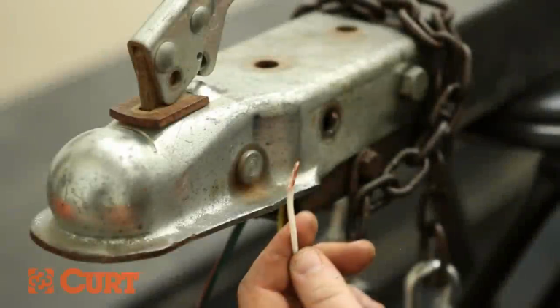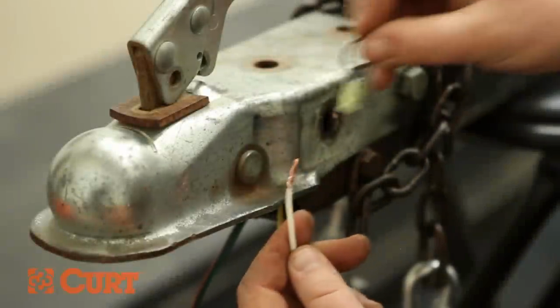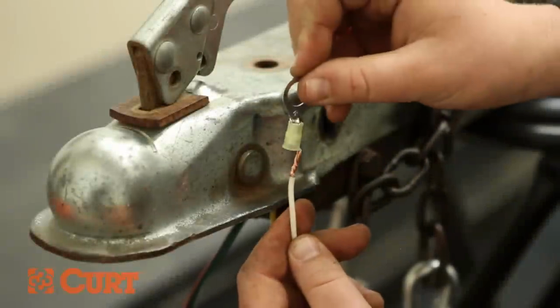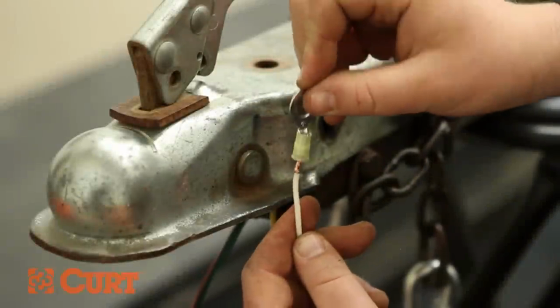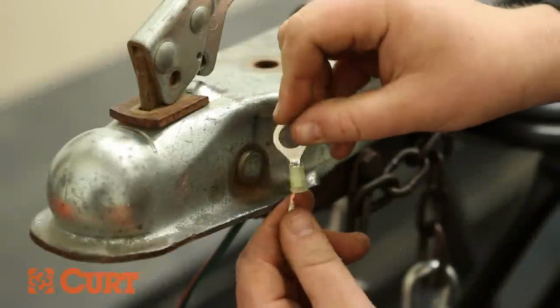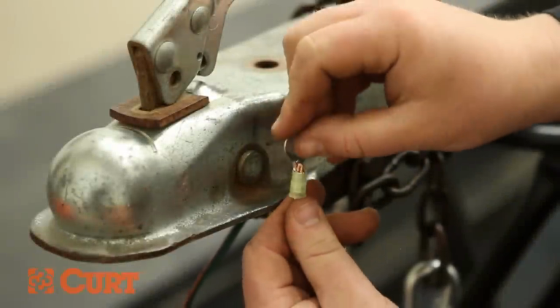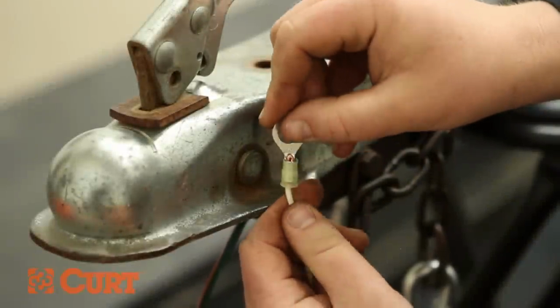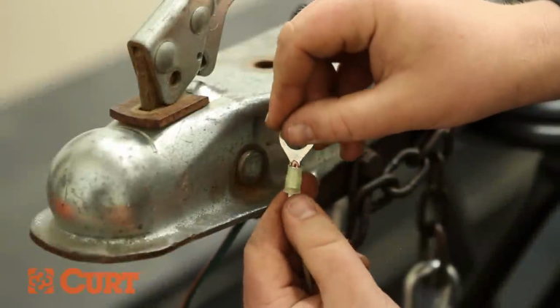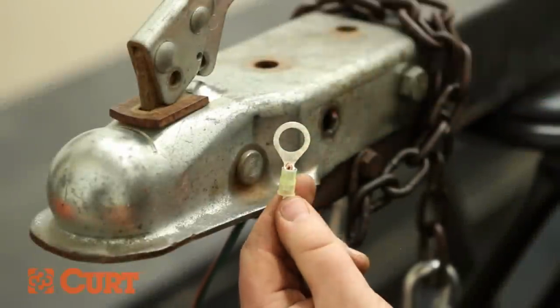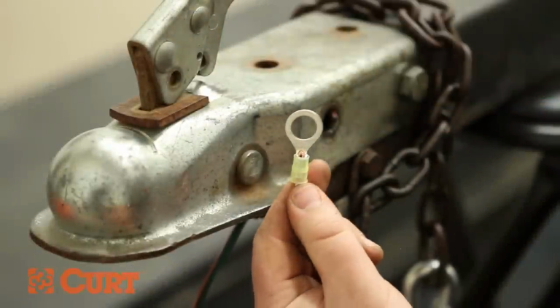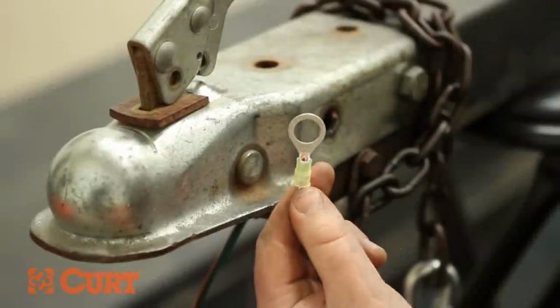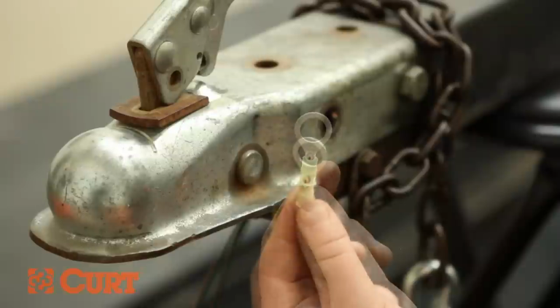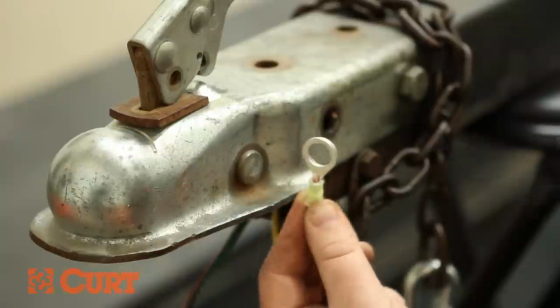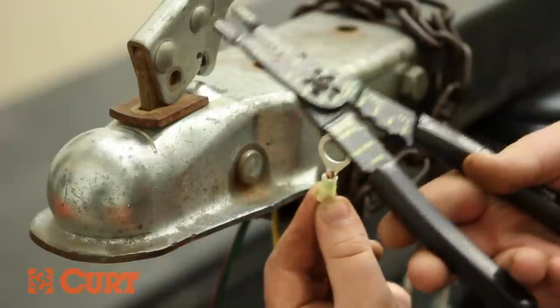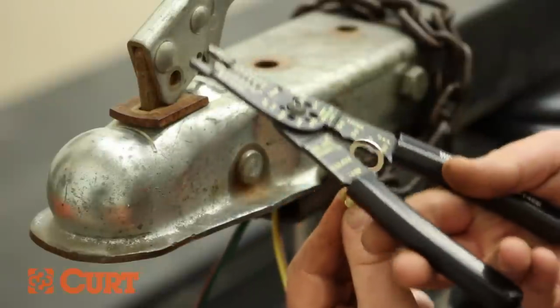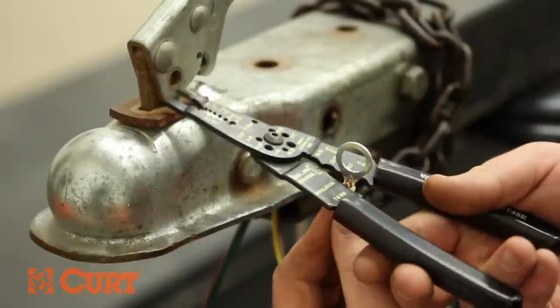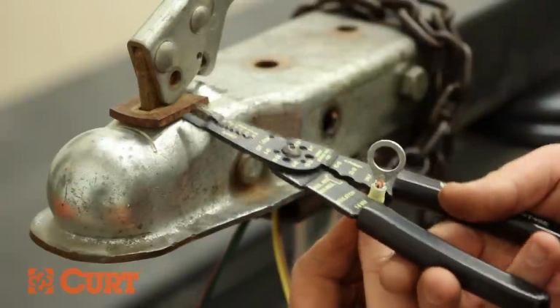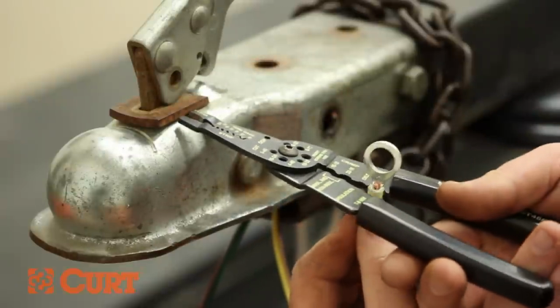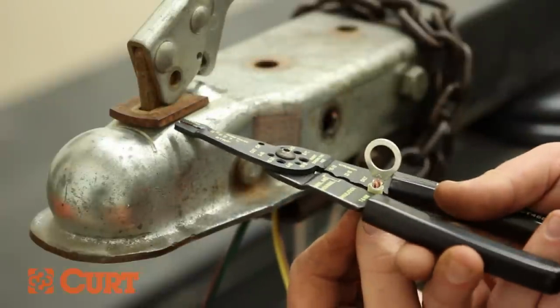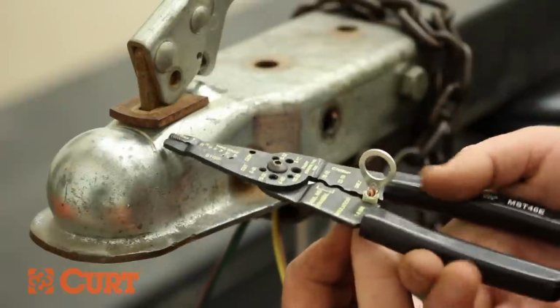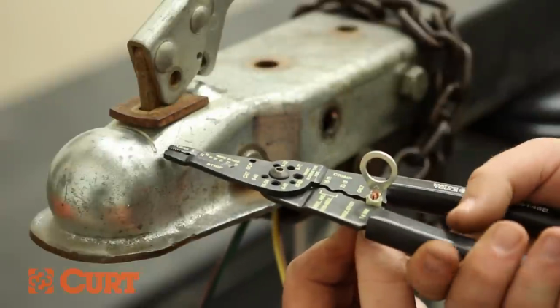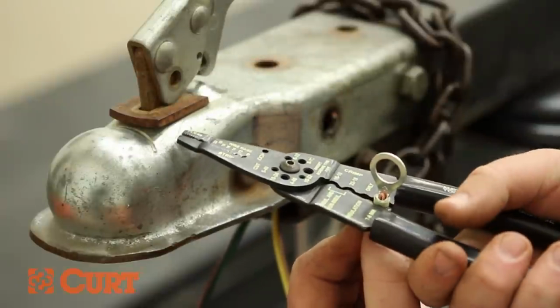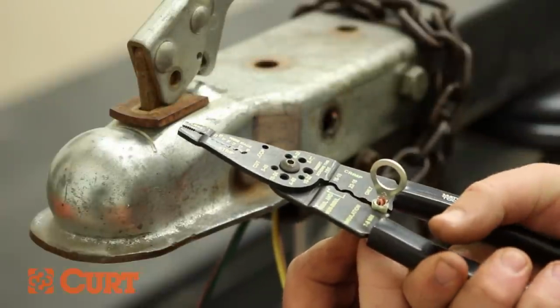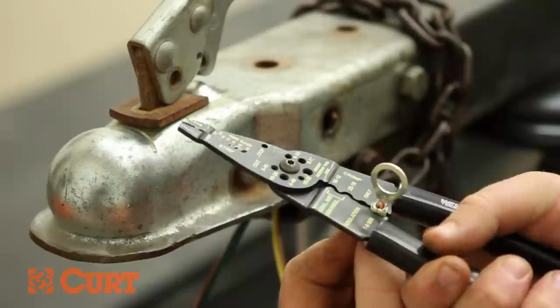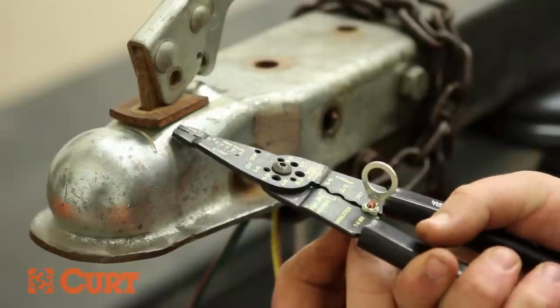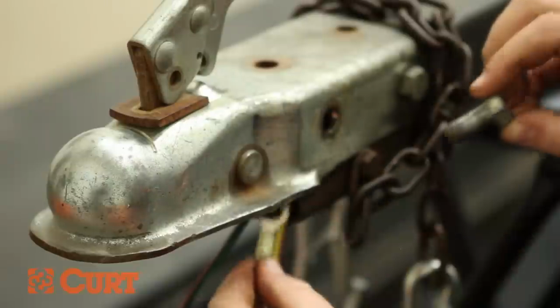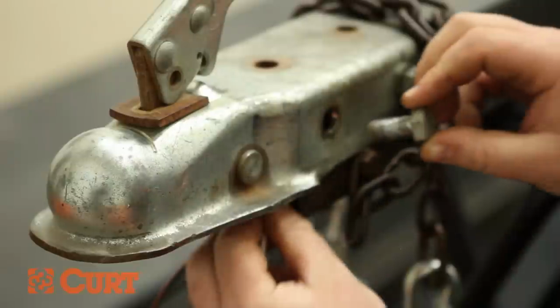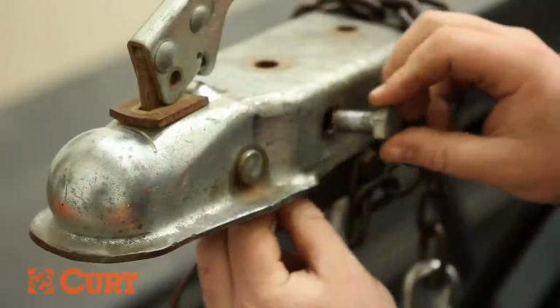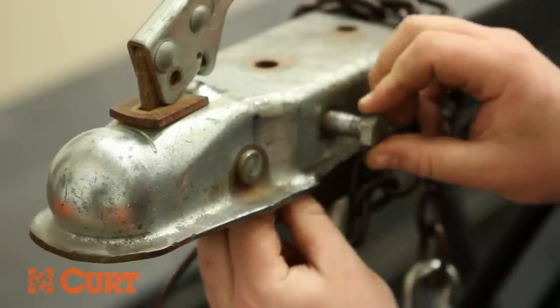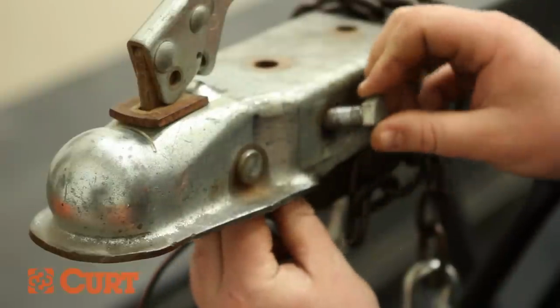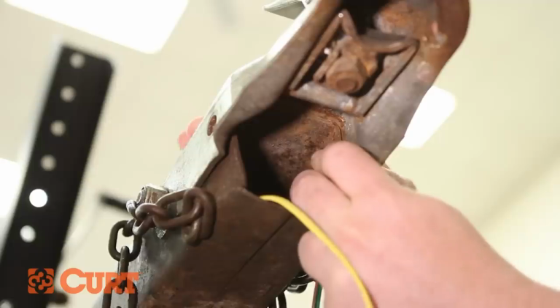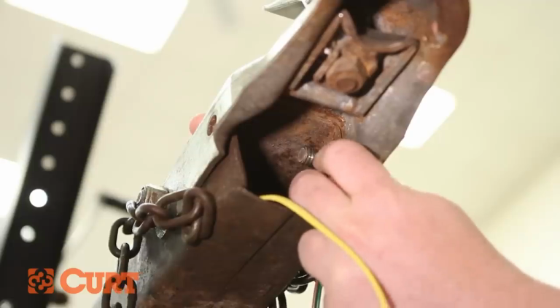Alternatively, a secure ground can be made by using an electrical eyelet found at any hardware store. Crimp the eyelet securely to the wire. Then place the eyelet over the grounding bolt and fasten to the coupler.